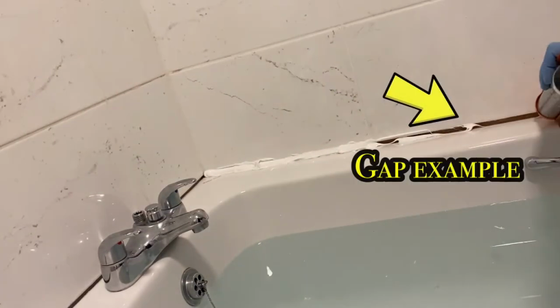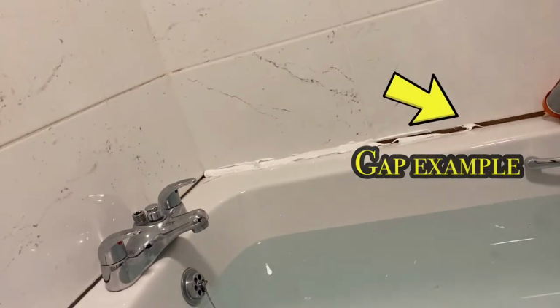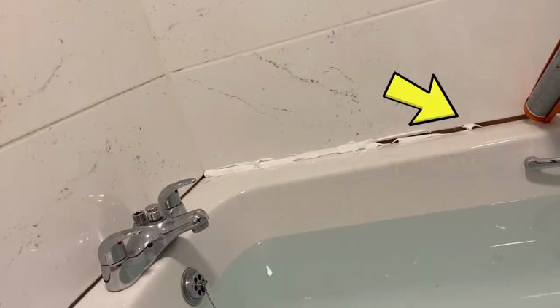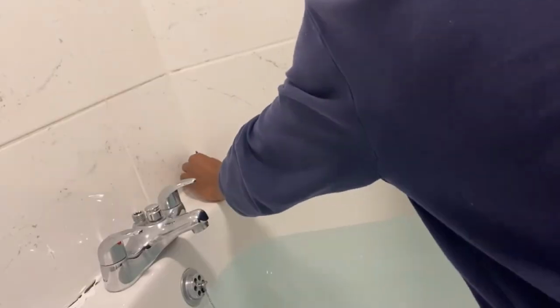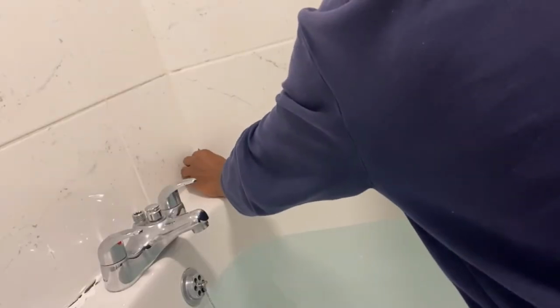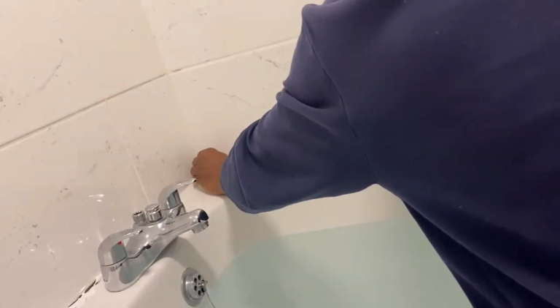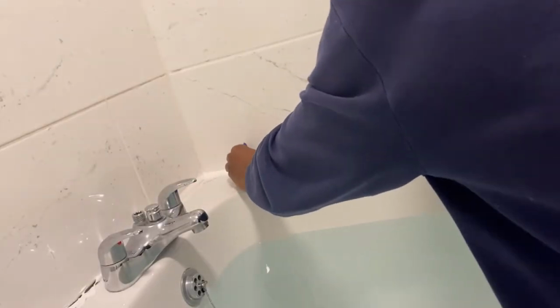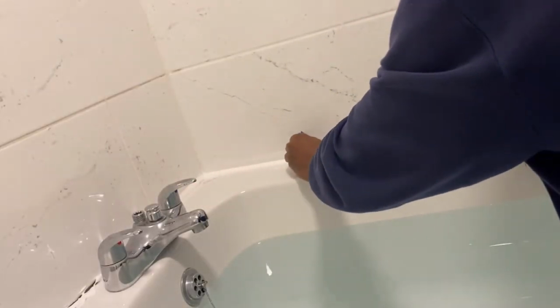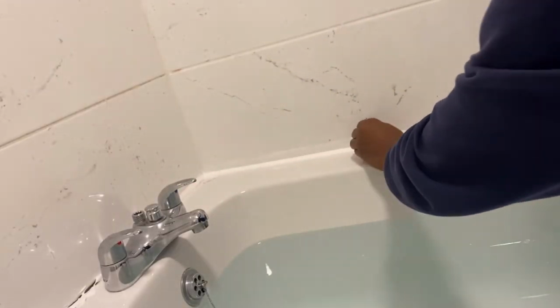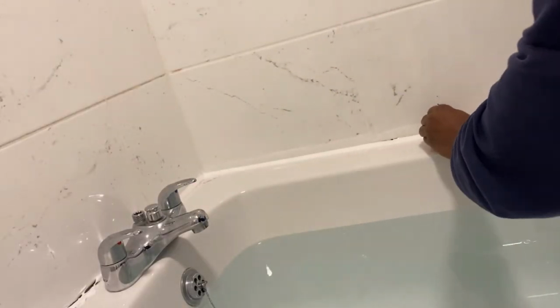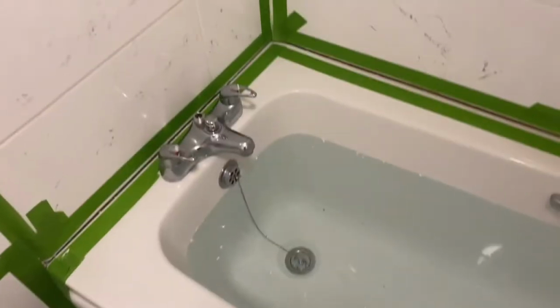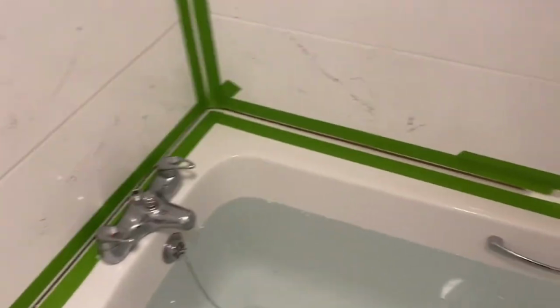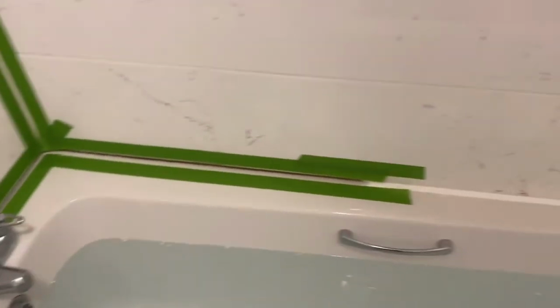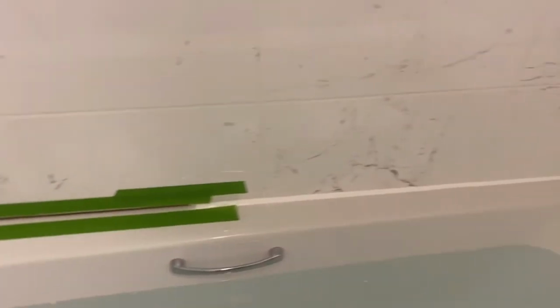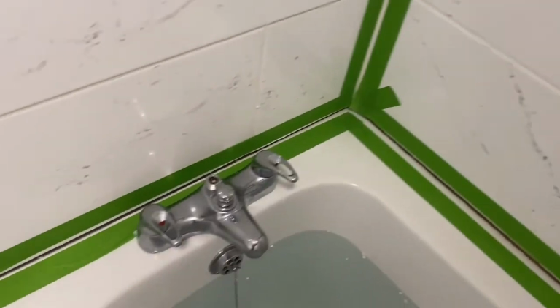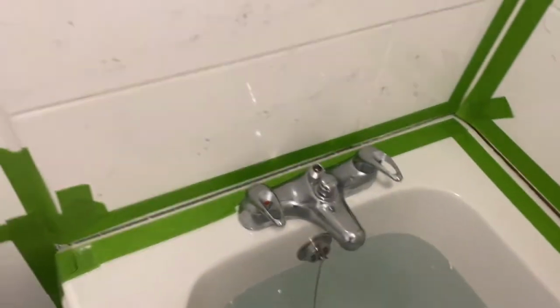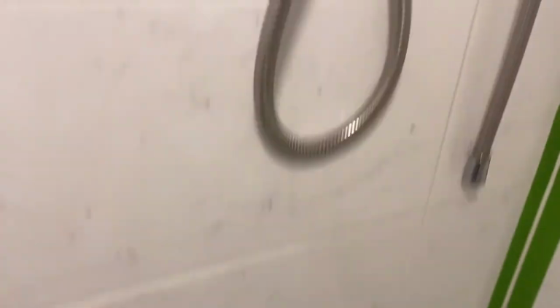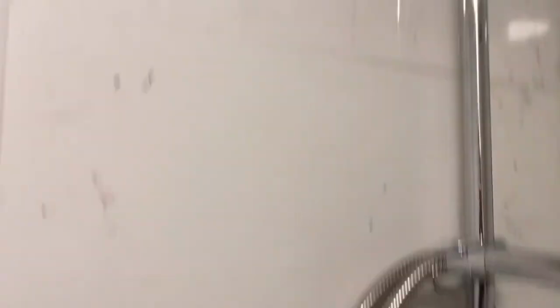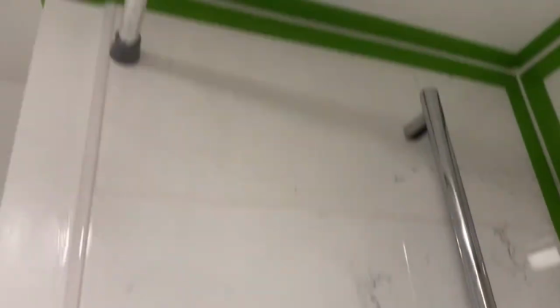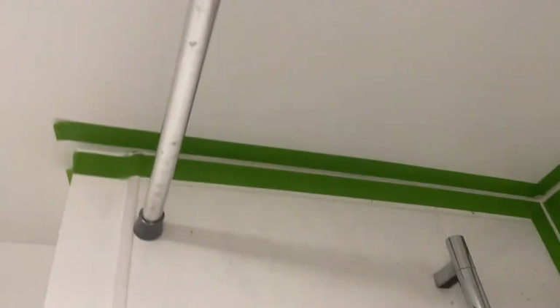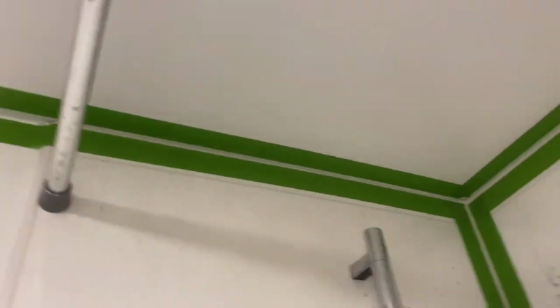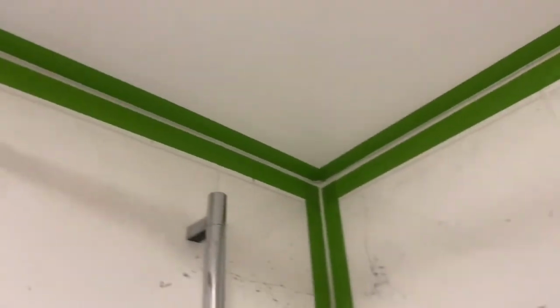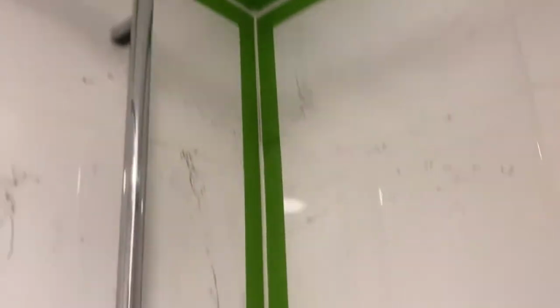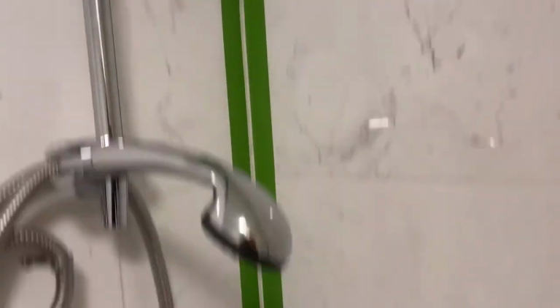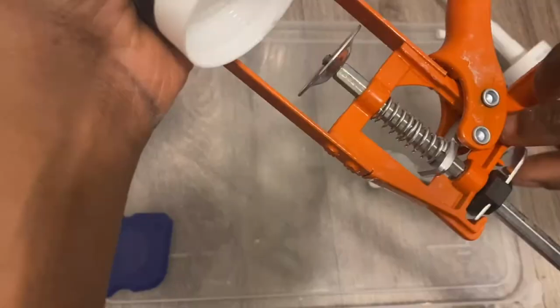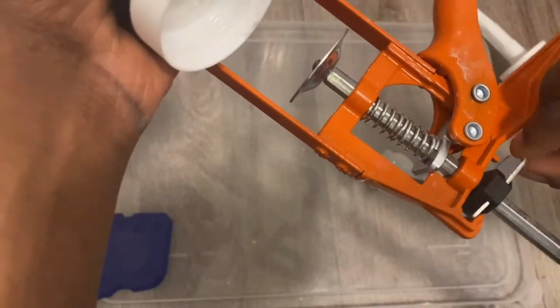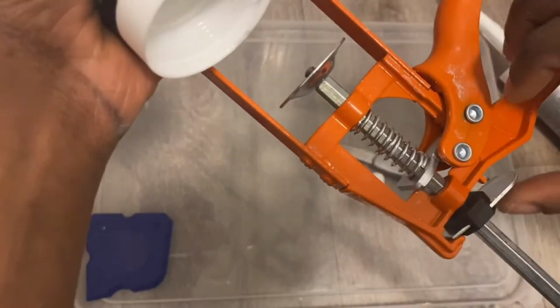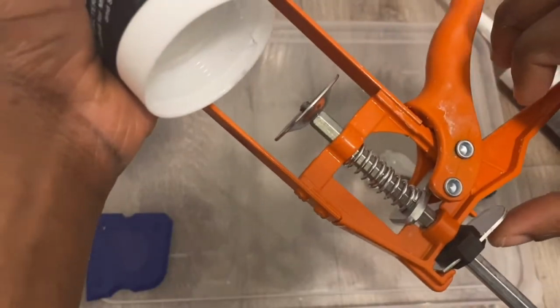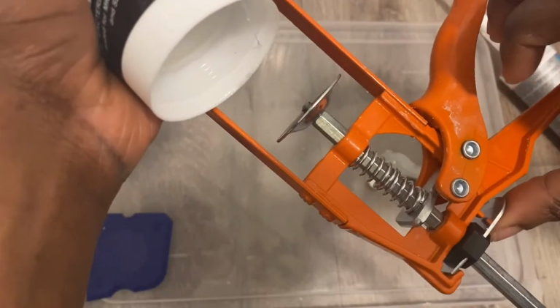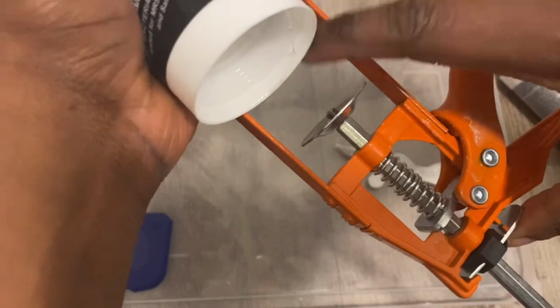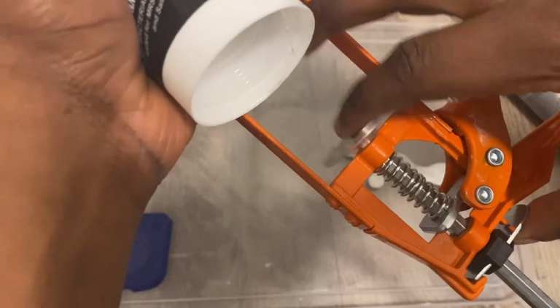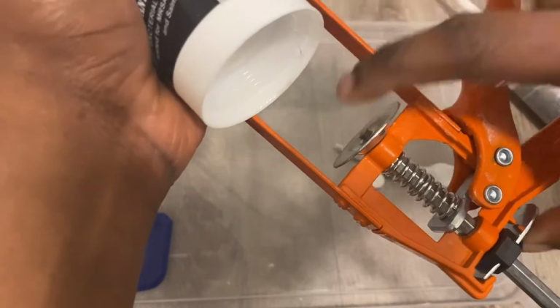That's how to use the sealant gun. If you want something more in depth on how to select the tool, select the sealant, remove the defective sealant and reseal your bathroom, click on the link in the description.